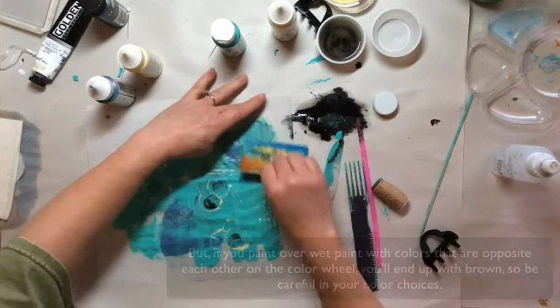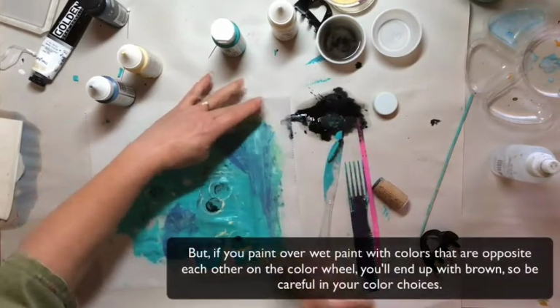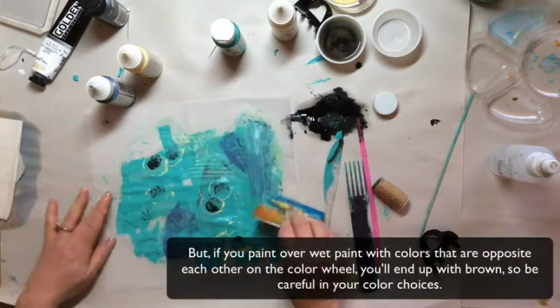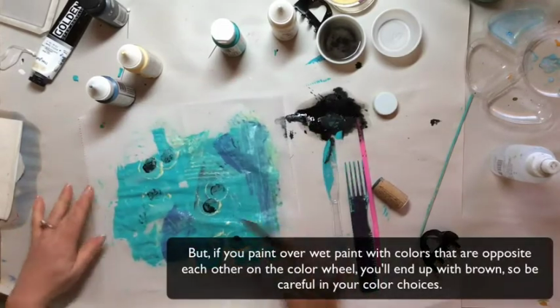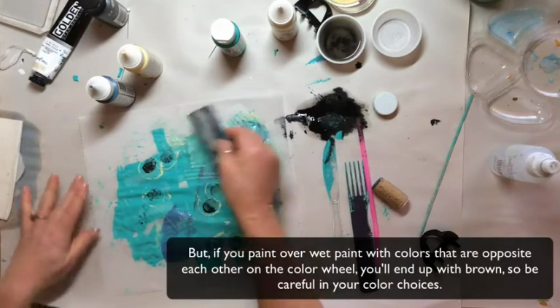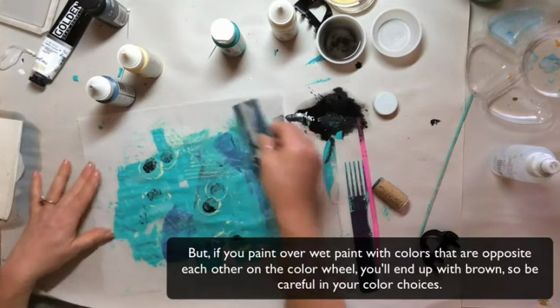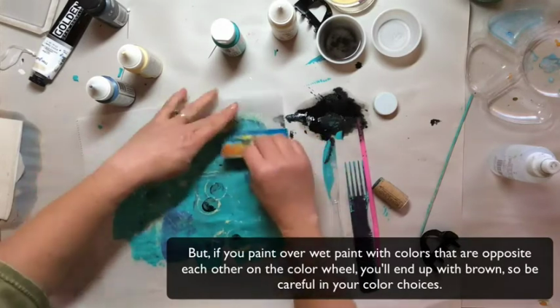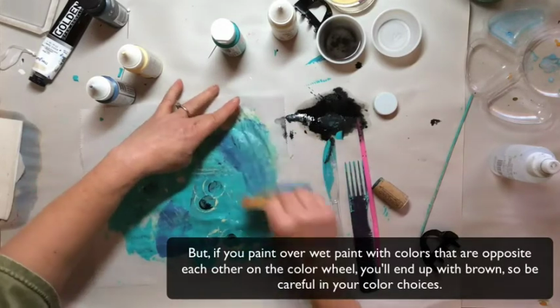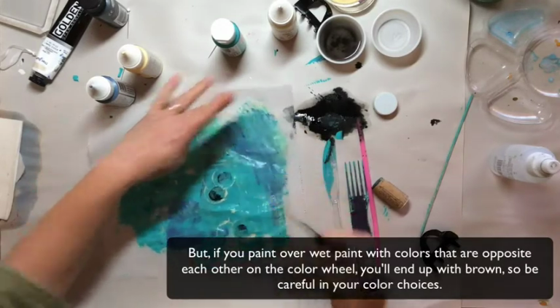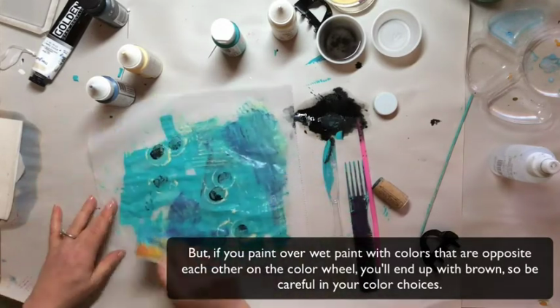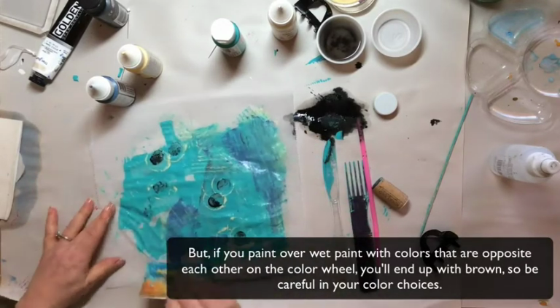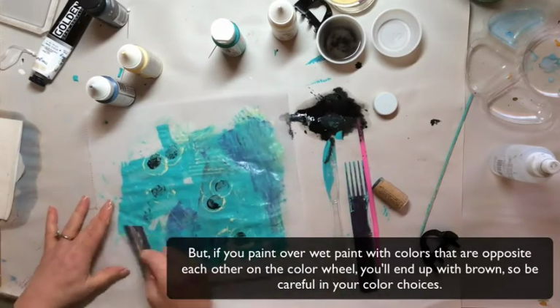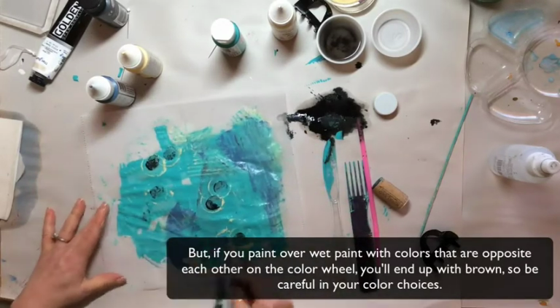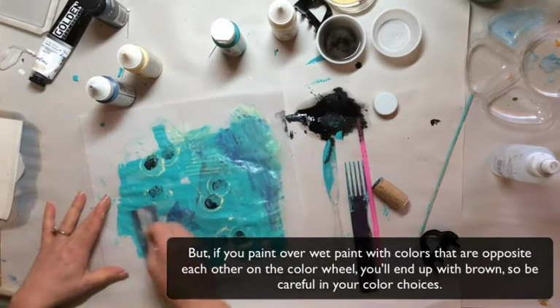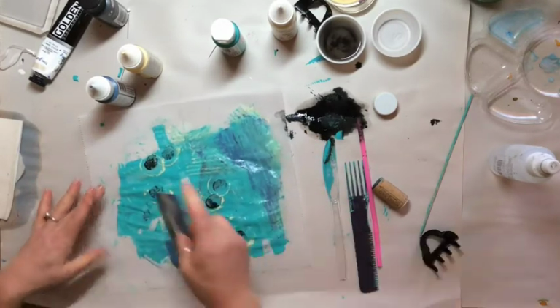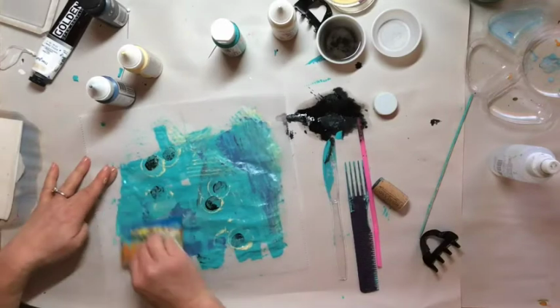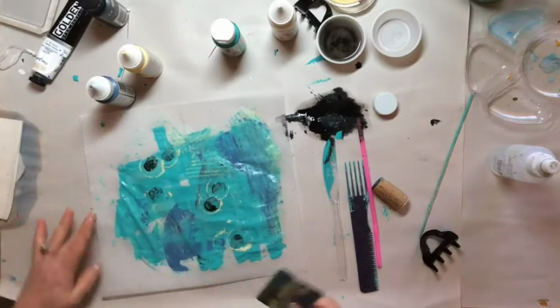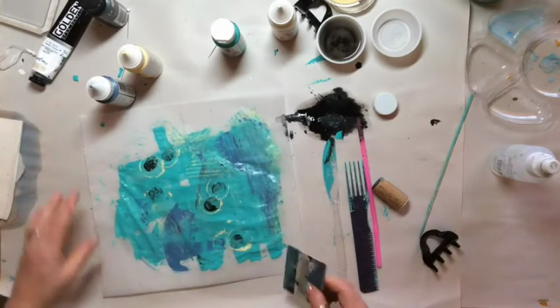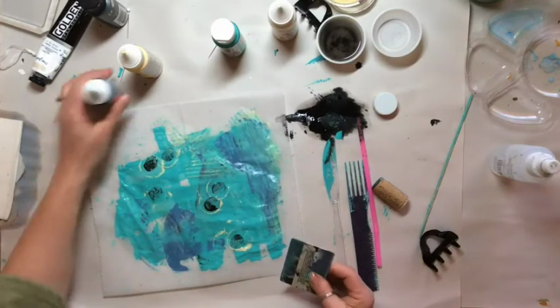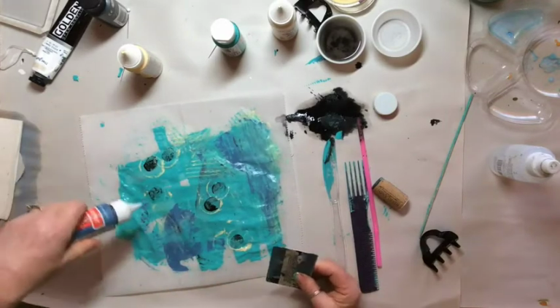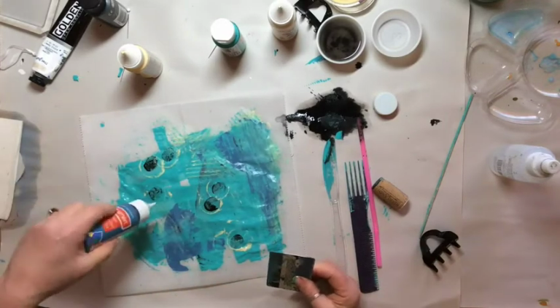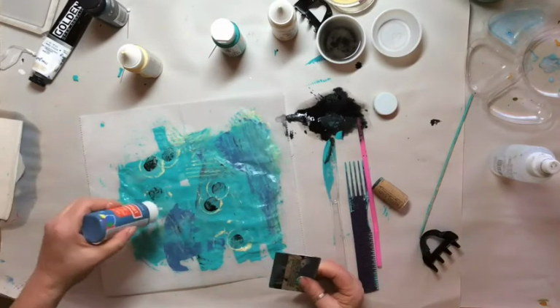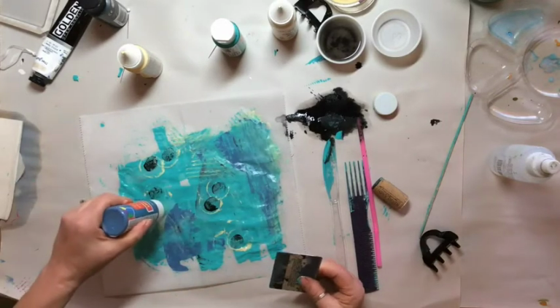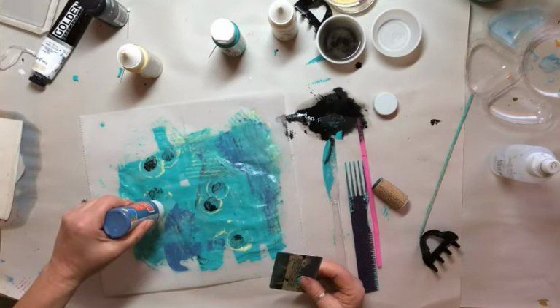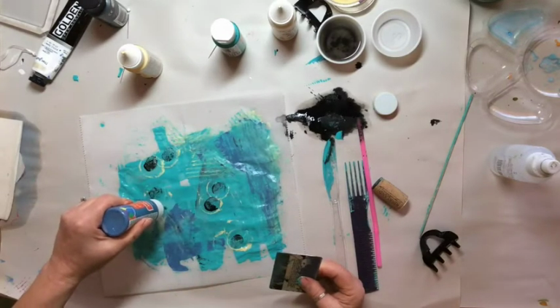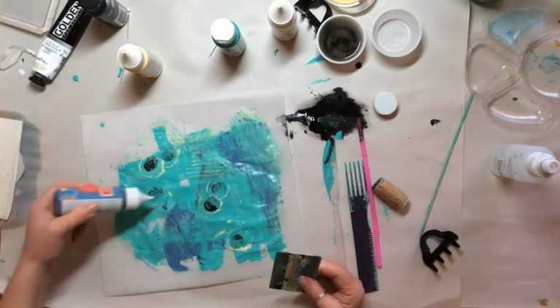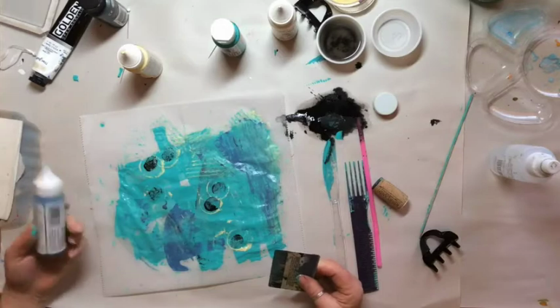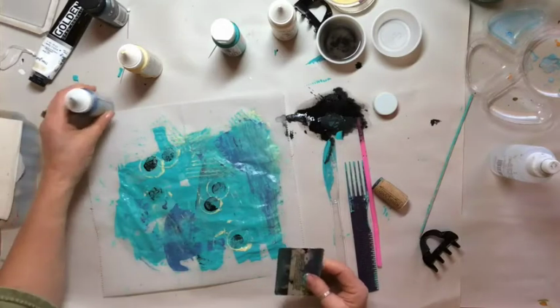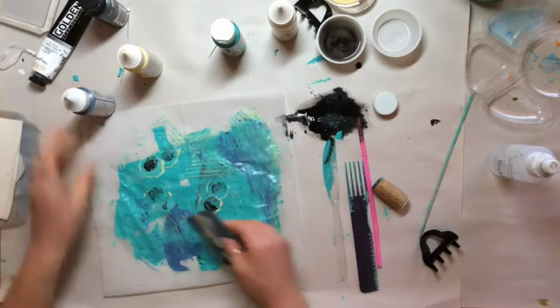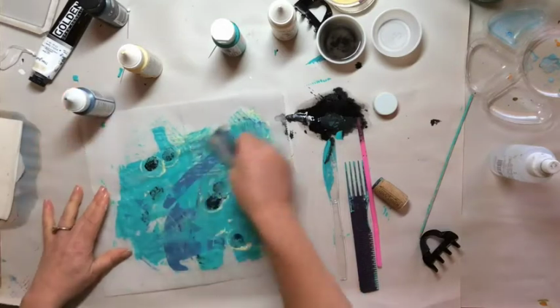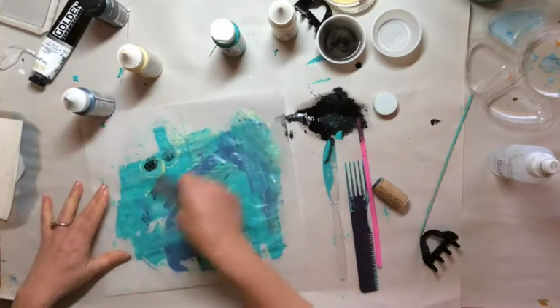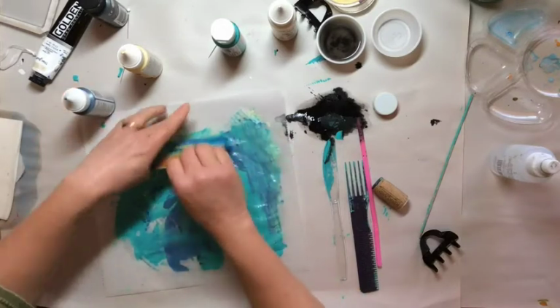It's okay if you end up covering what you've already put down. There's no rule that says what you put down has to stay there. So I'm not gonna worry if I cover this up — it'll just add more layers of texture.